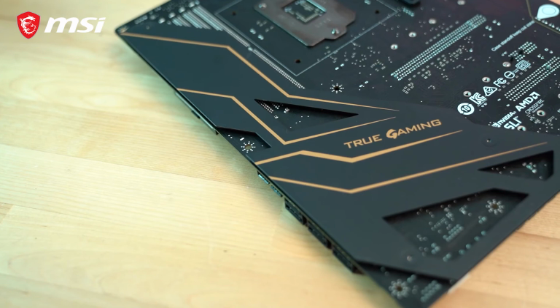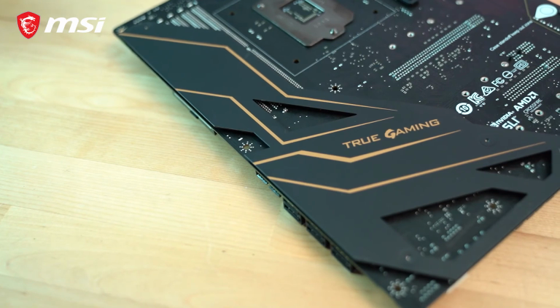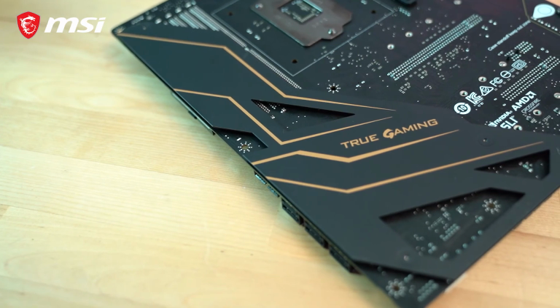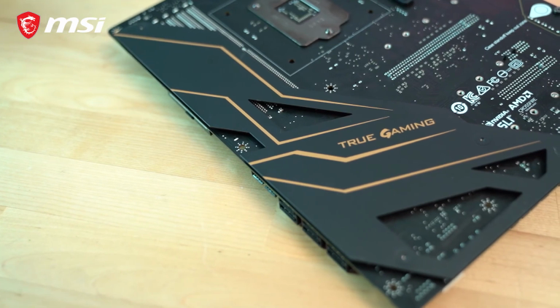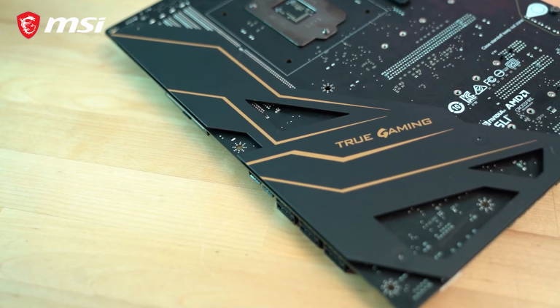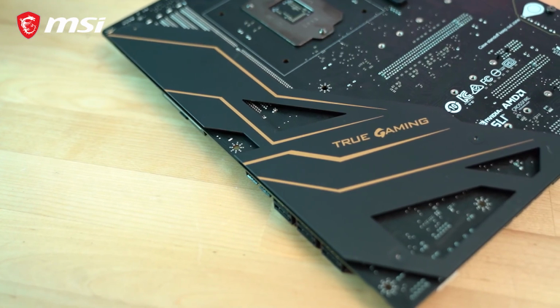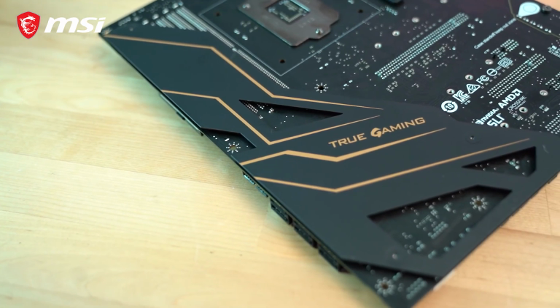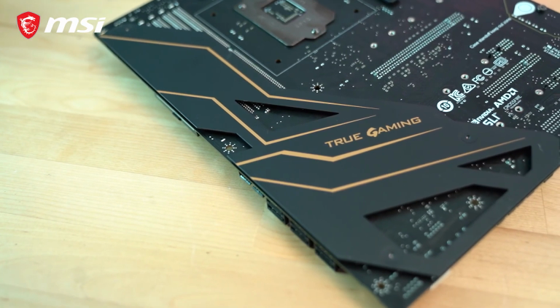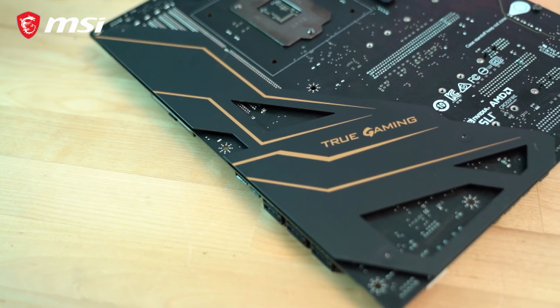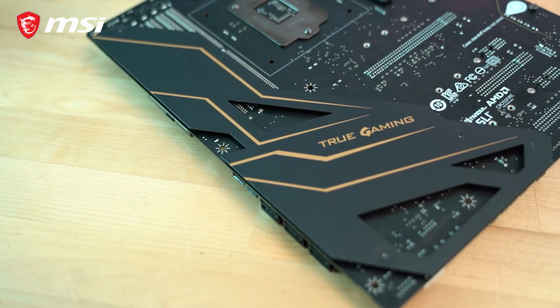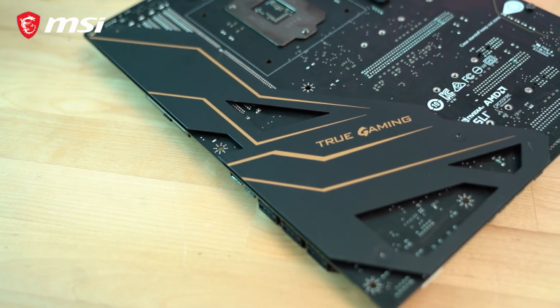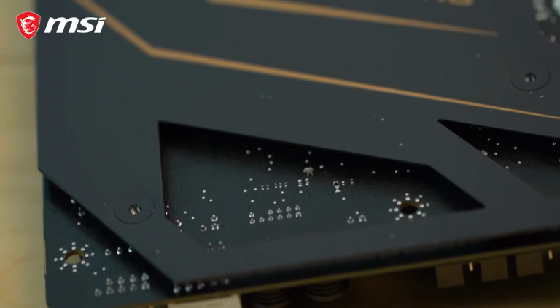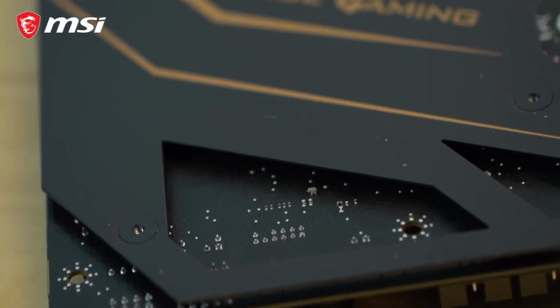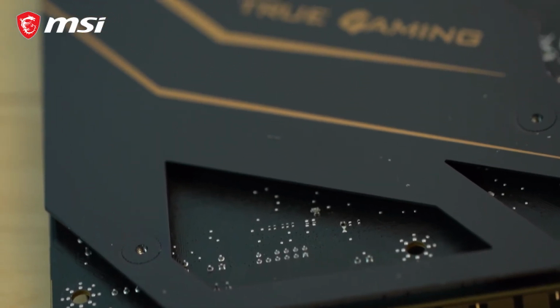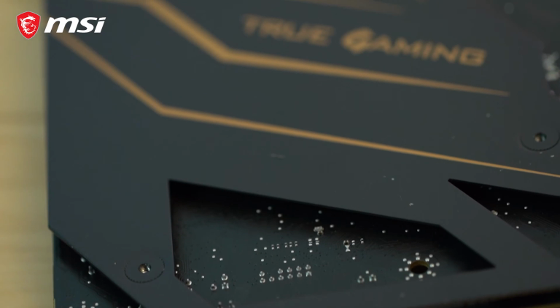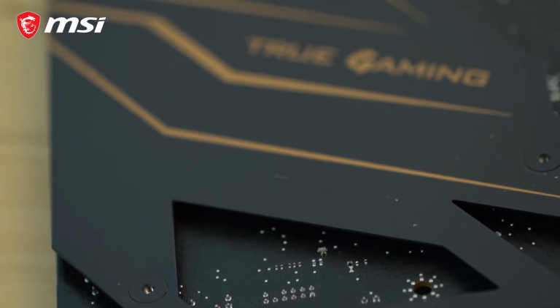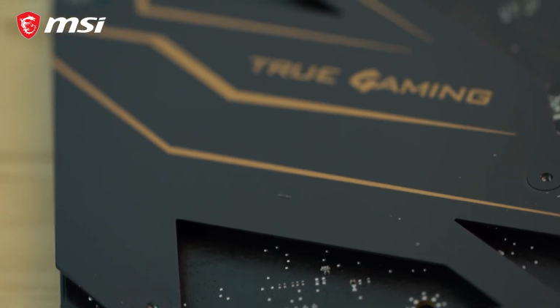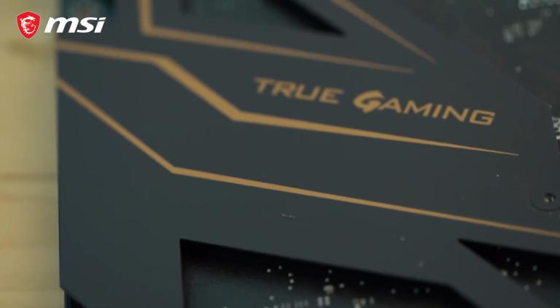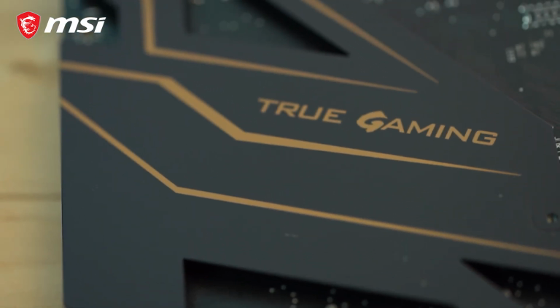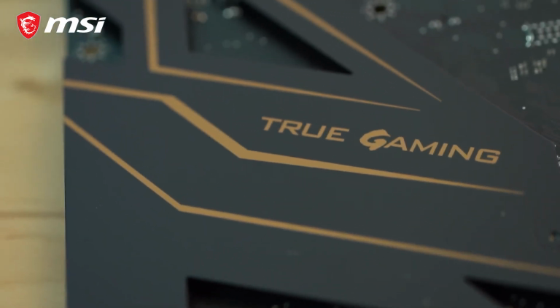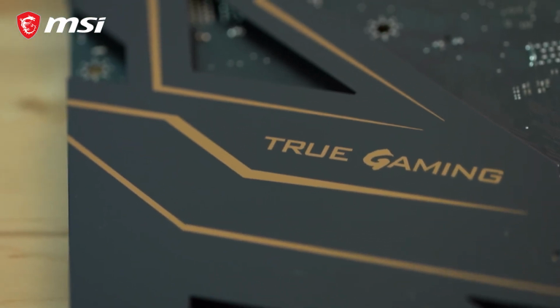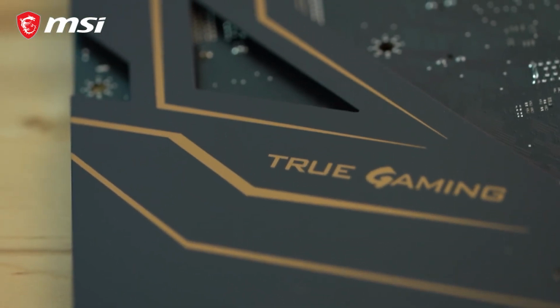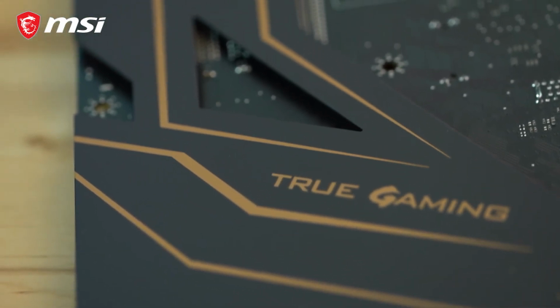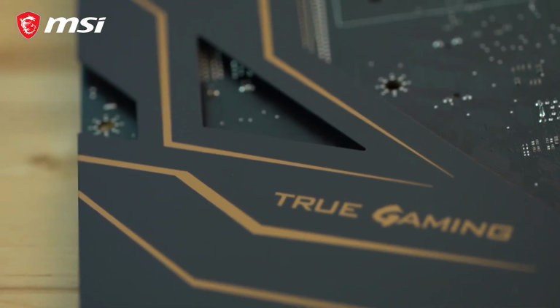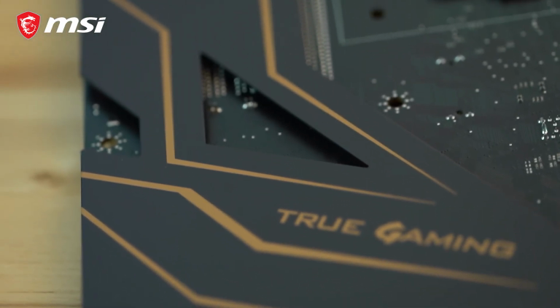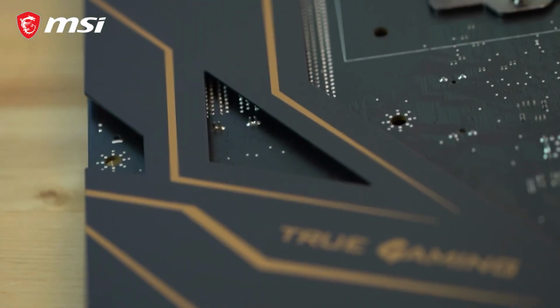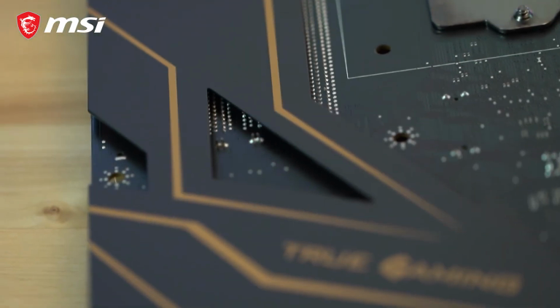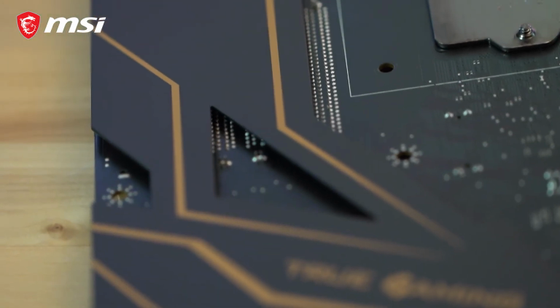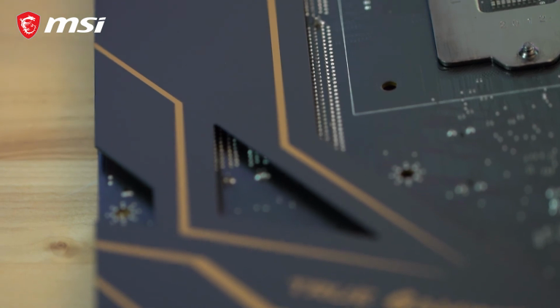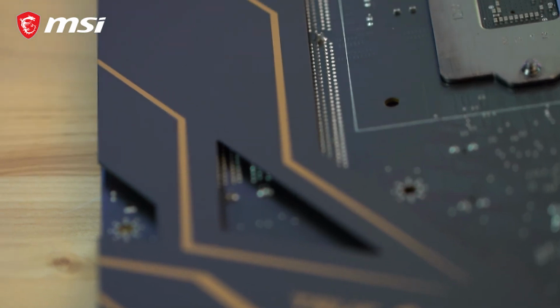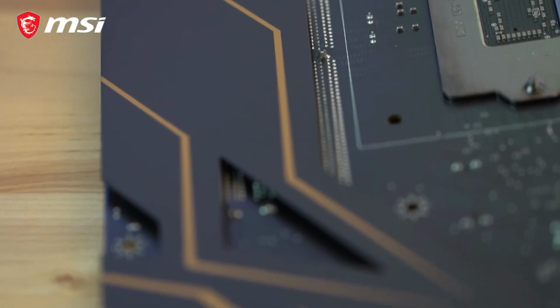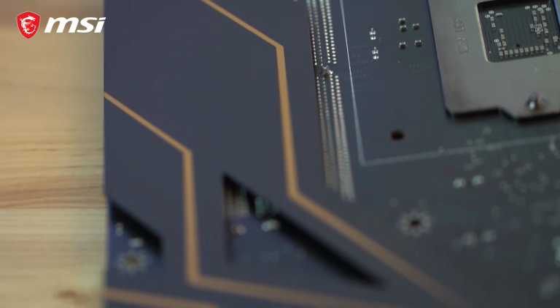Reinforcing the six-layer PCB motherboard design is a rigid metal backplate on the backside that prevents the board from bending and twisting during installation, avoiding potential damage to surface-mounted components.